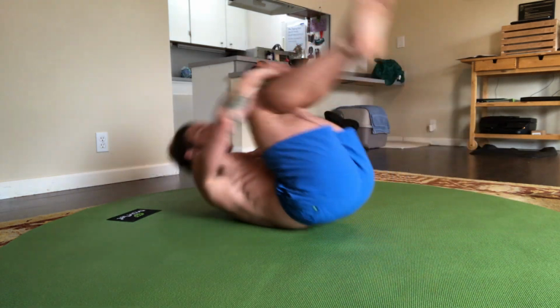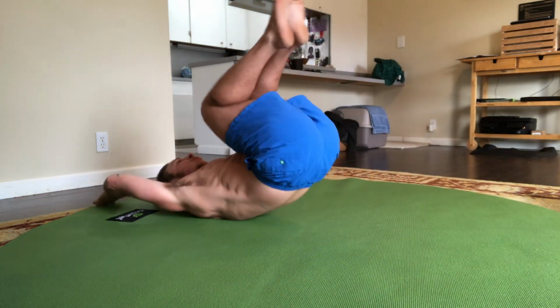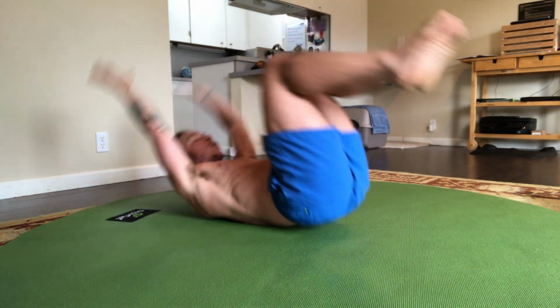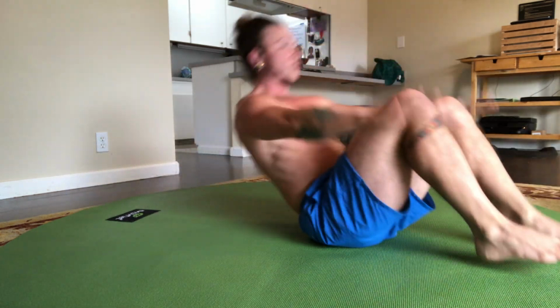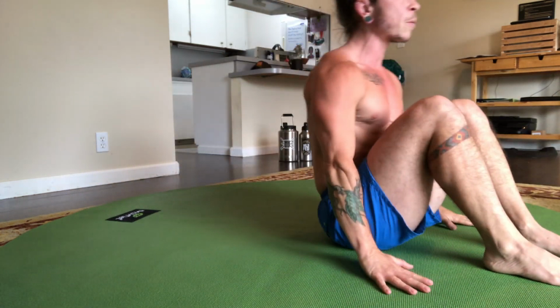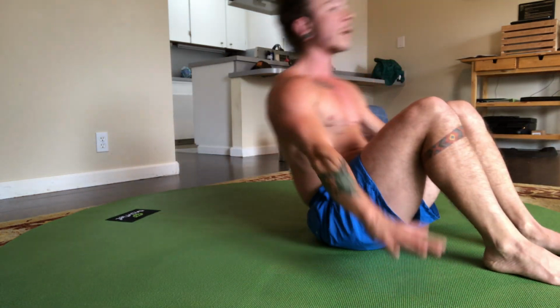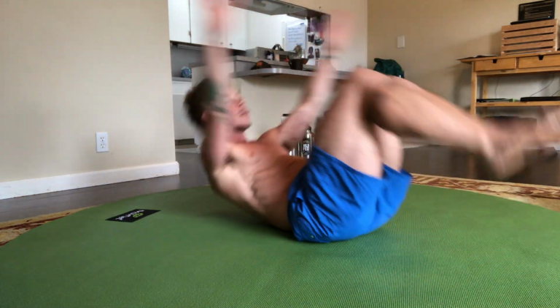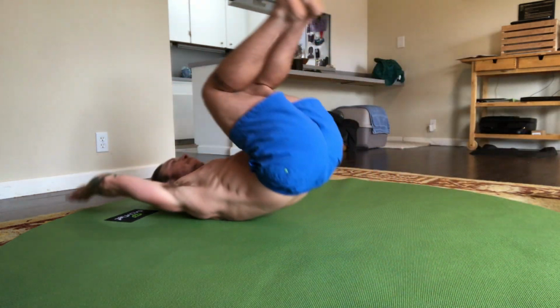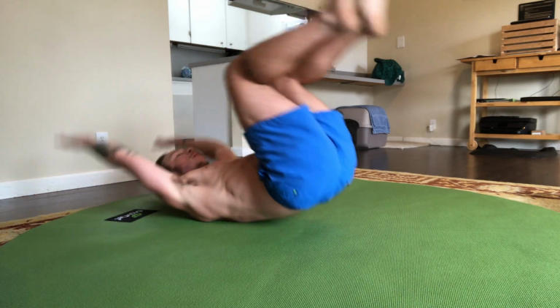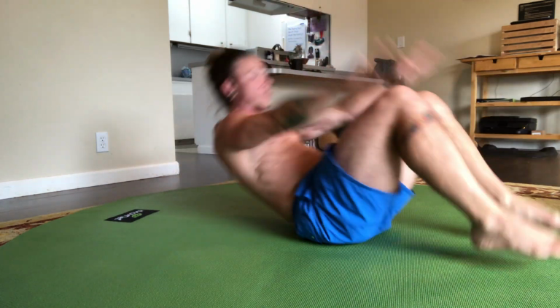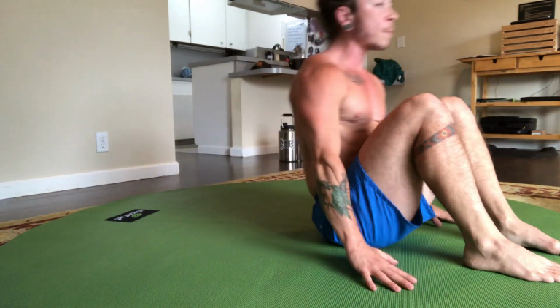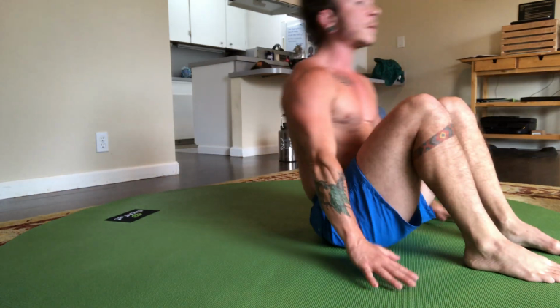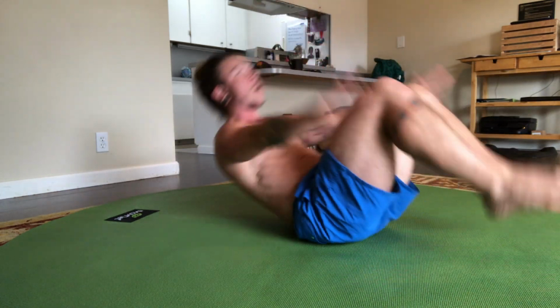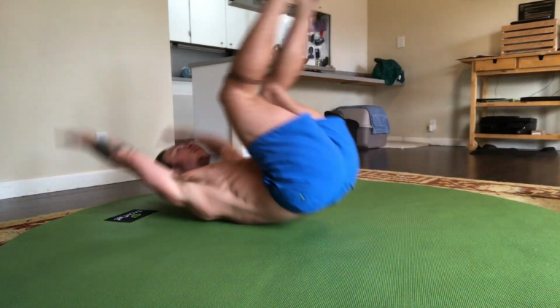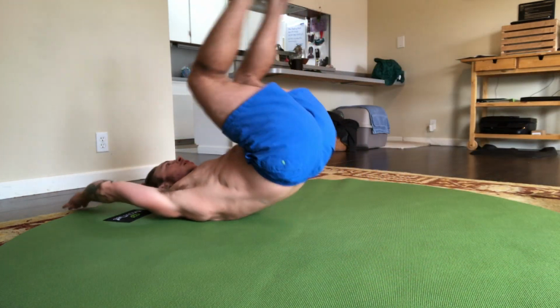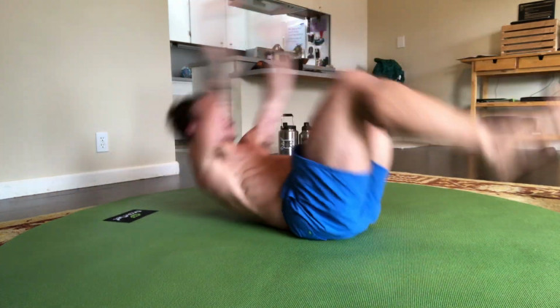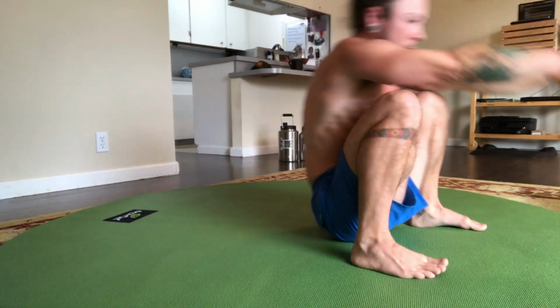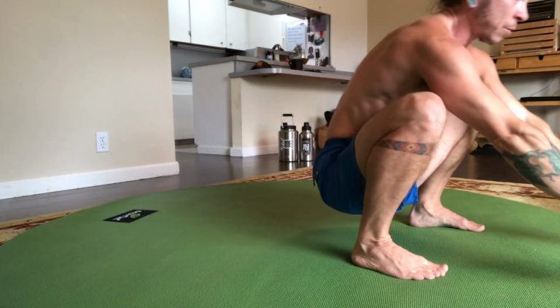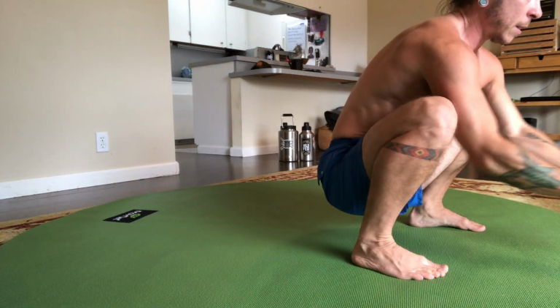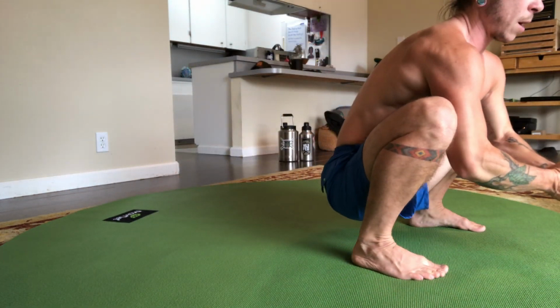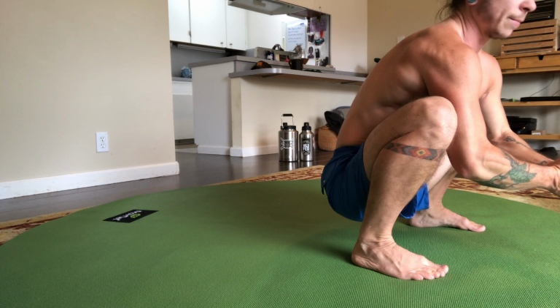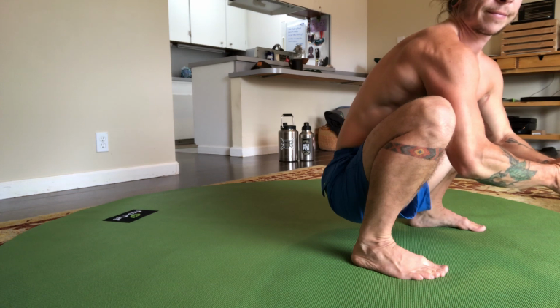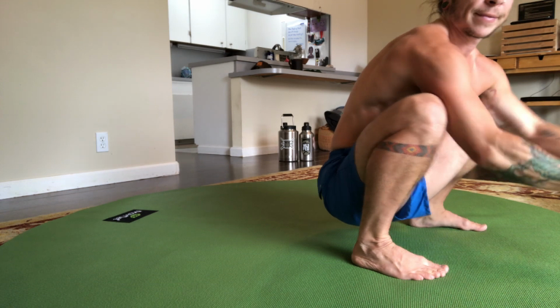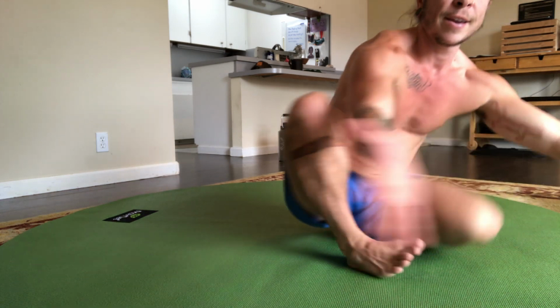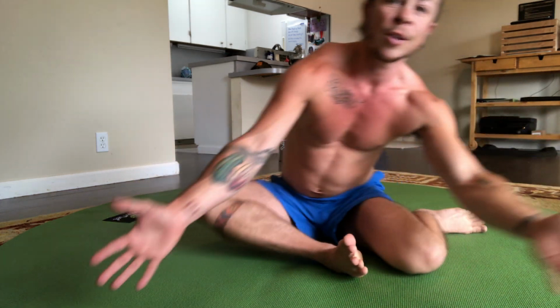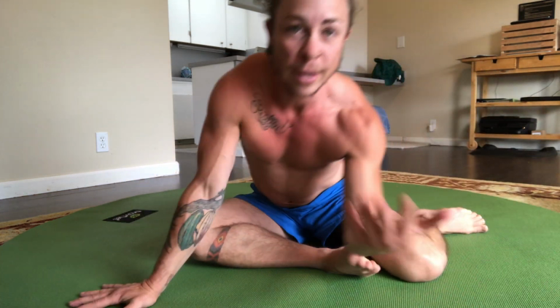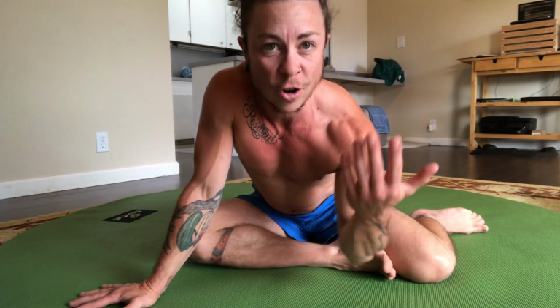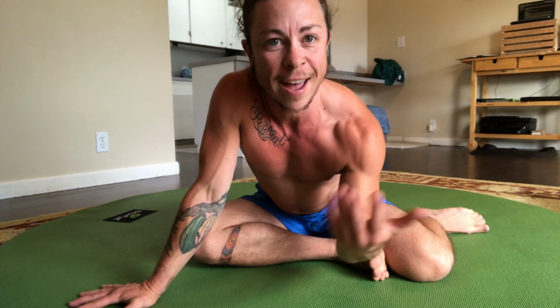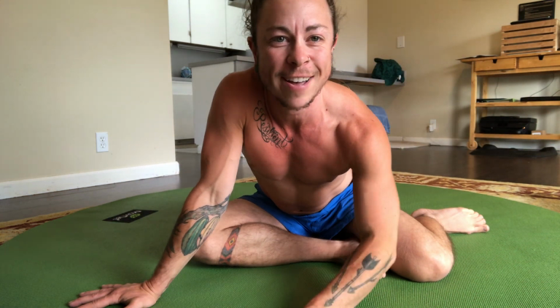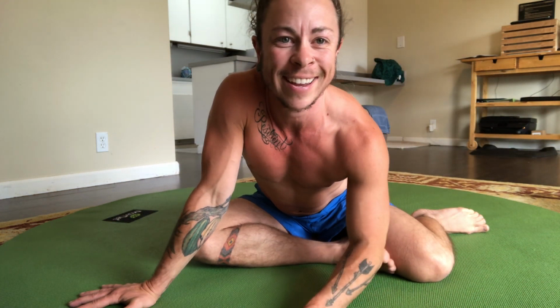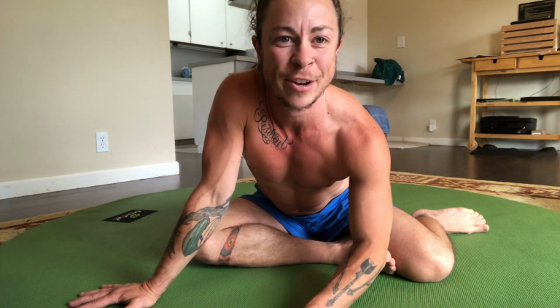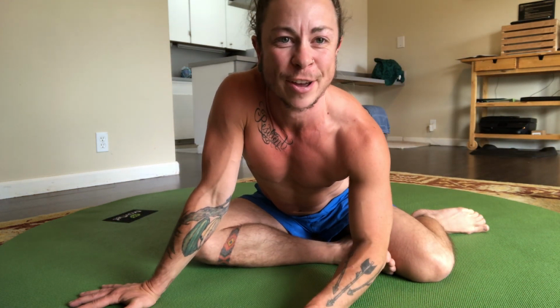From here you can go into a forward rocking. A little bit more momentum with your arms and up into a deep squat. So give those a try, have fun, and let me know how it goes.